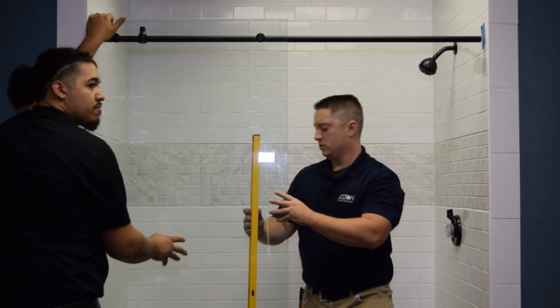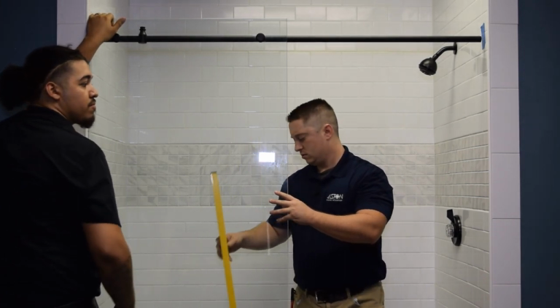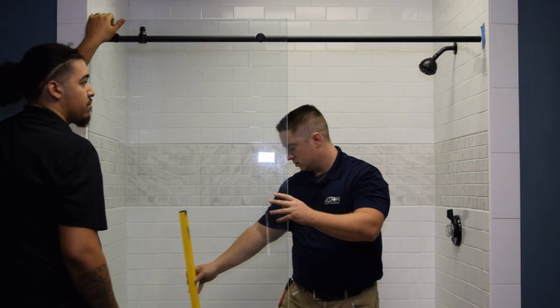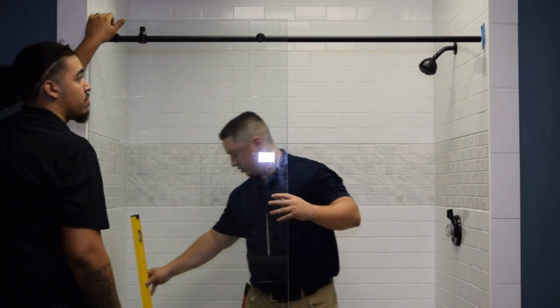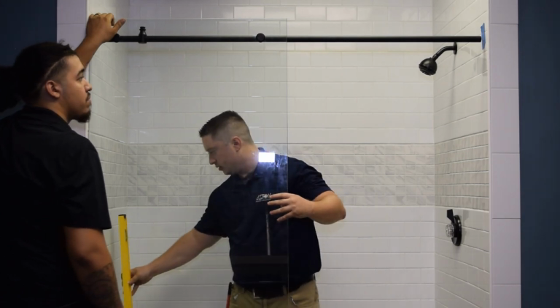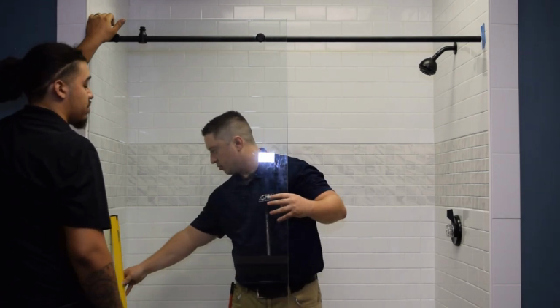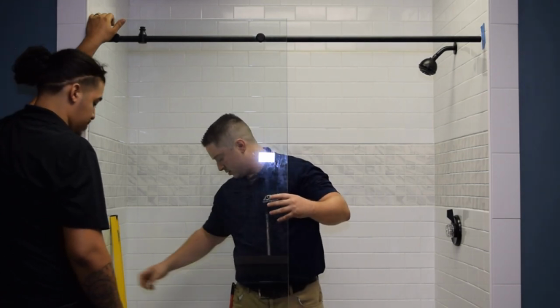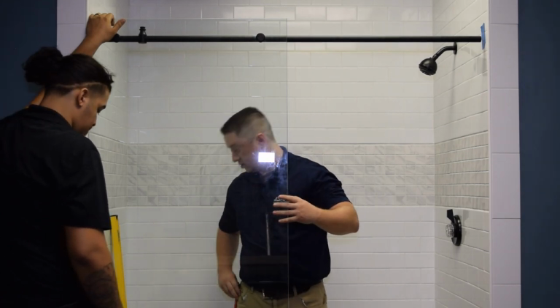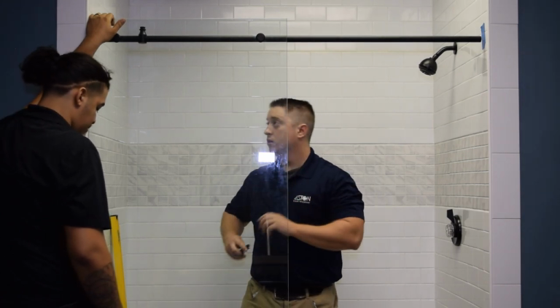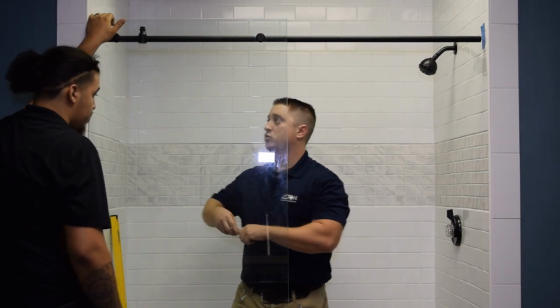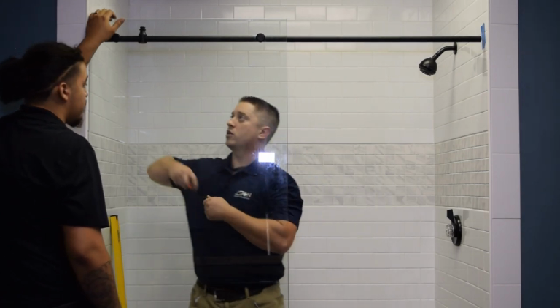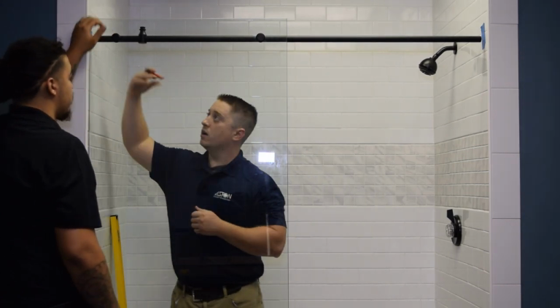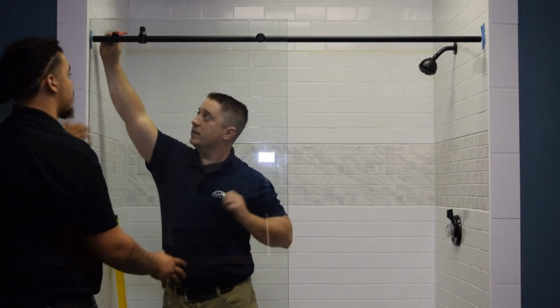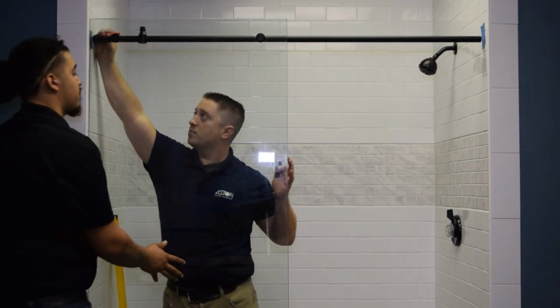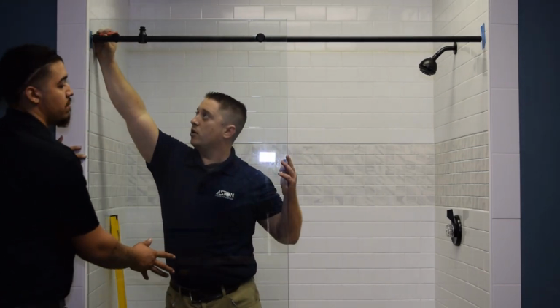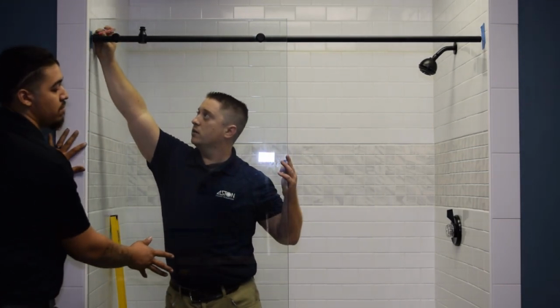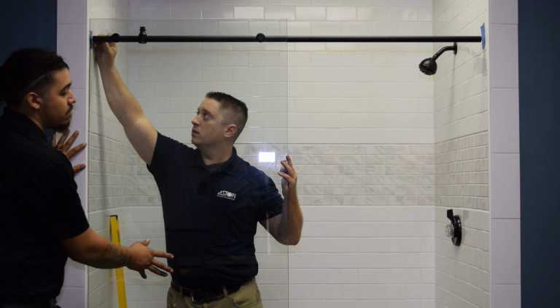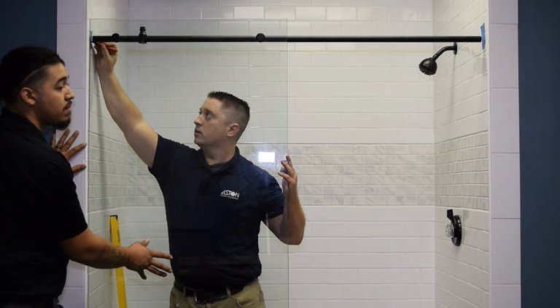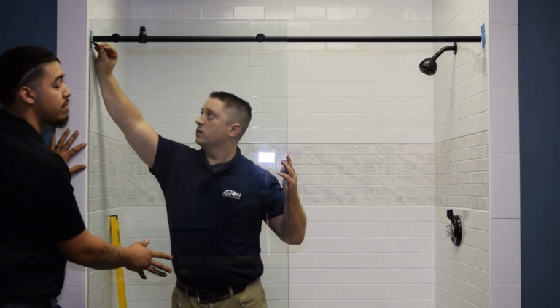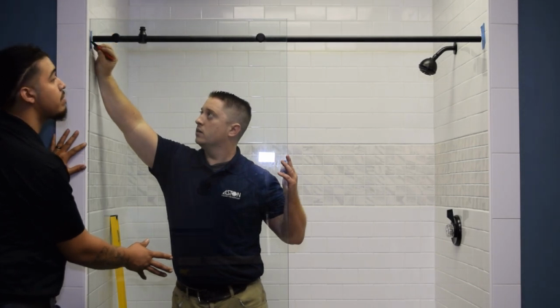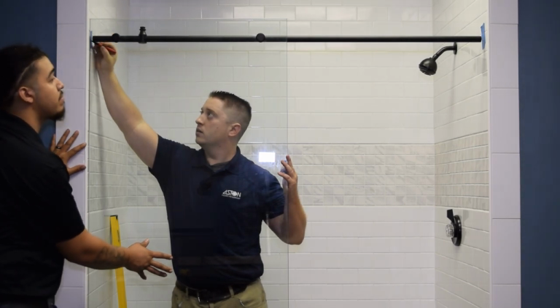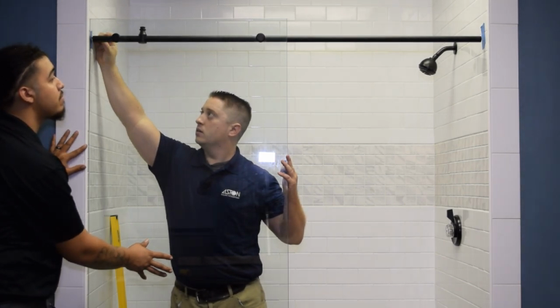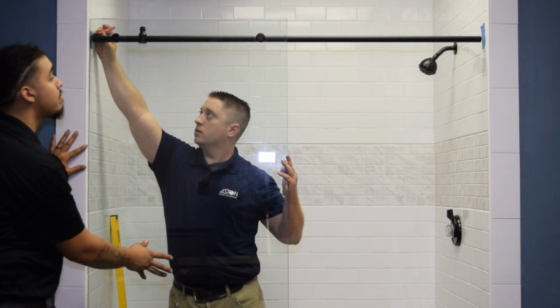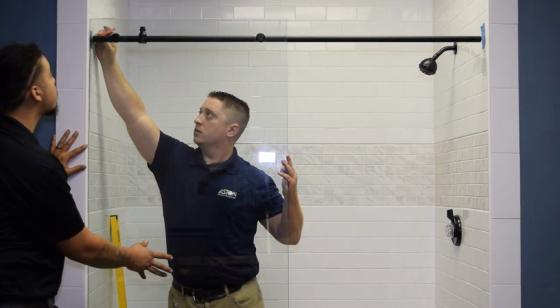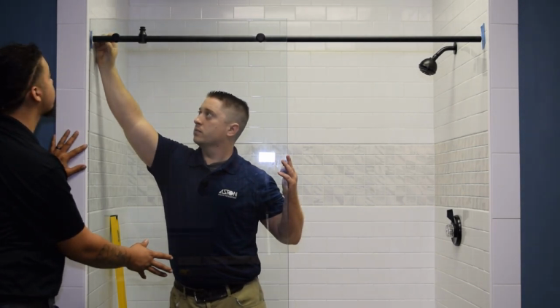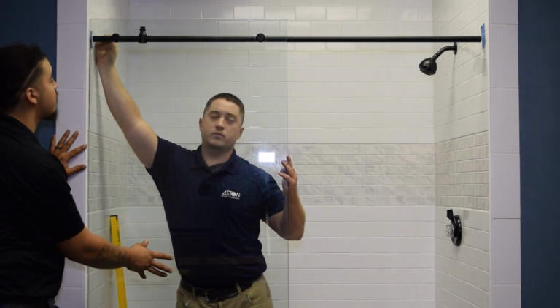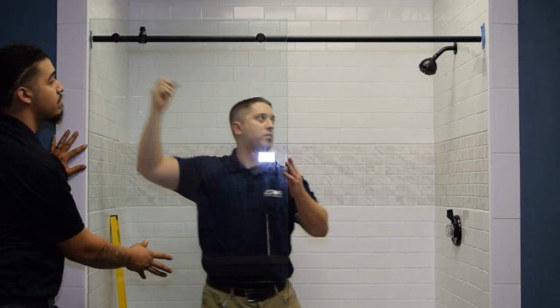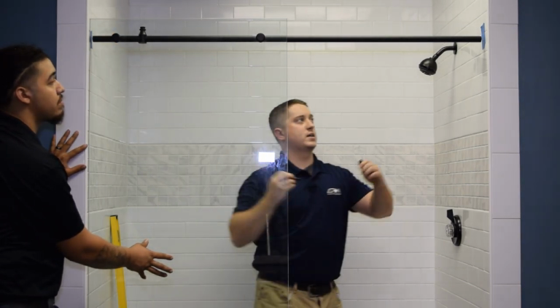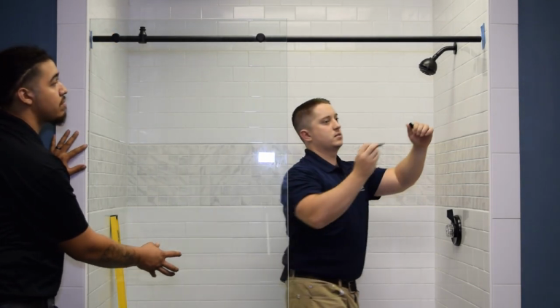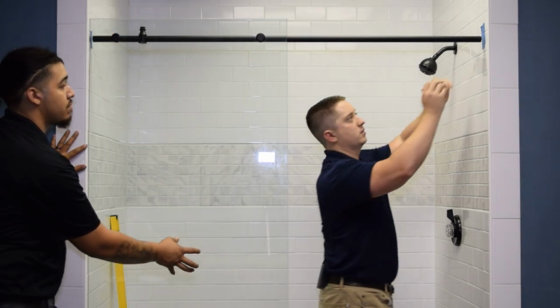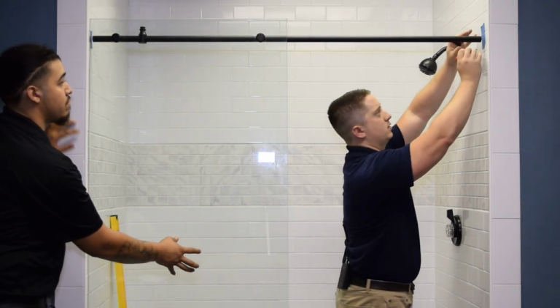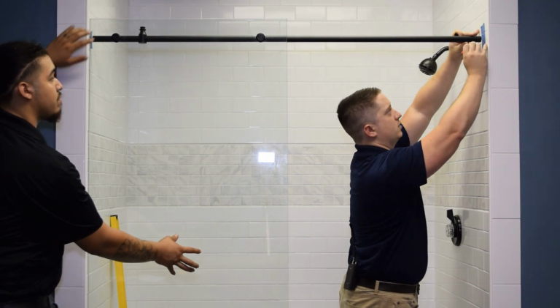Once you have it level, you're going to use a marker to mark around the tops of the bar on both sides.